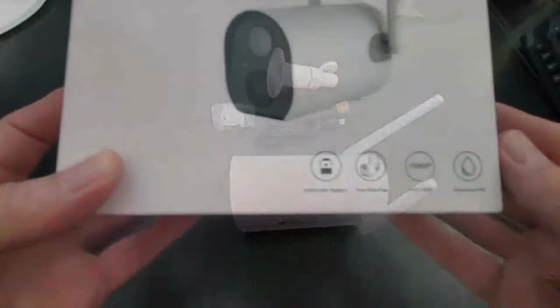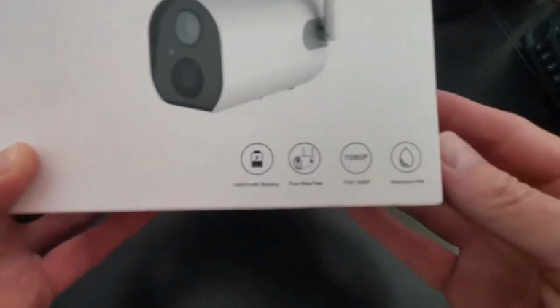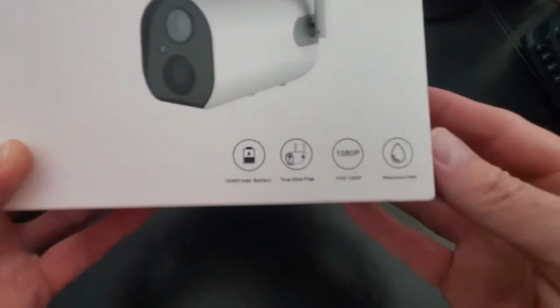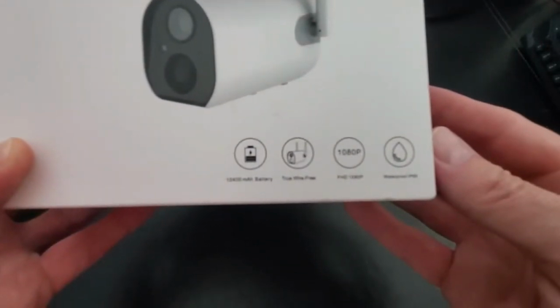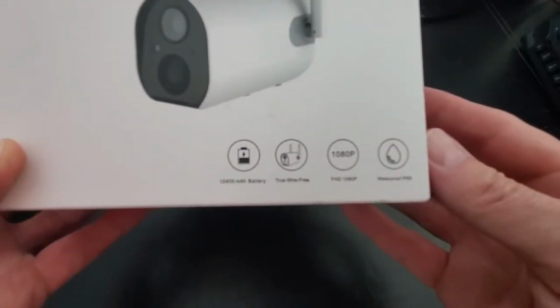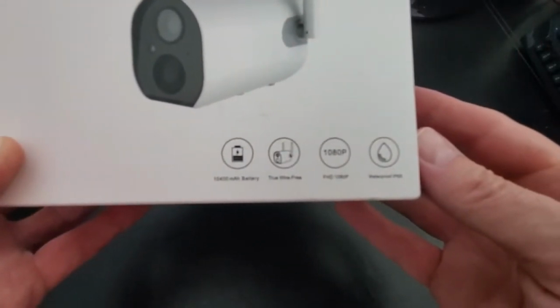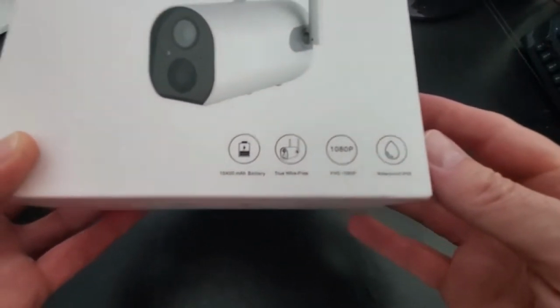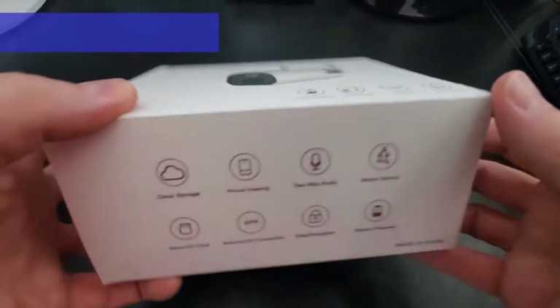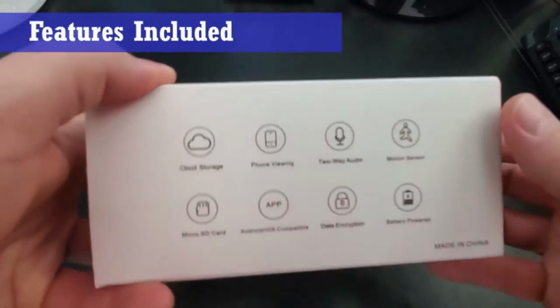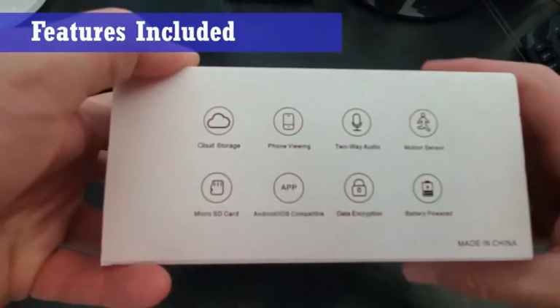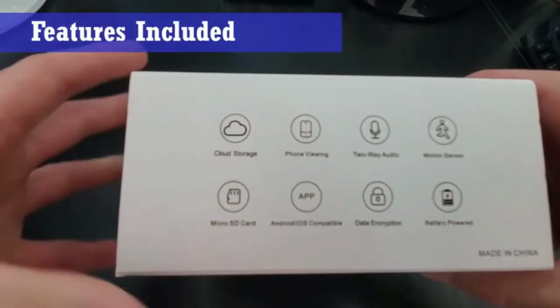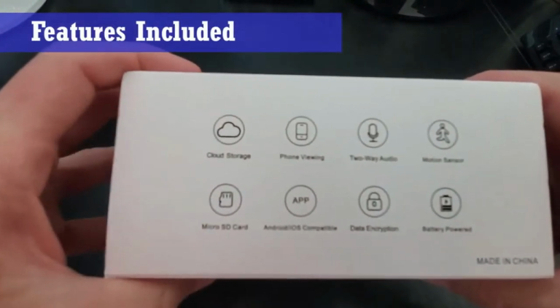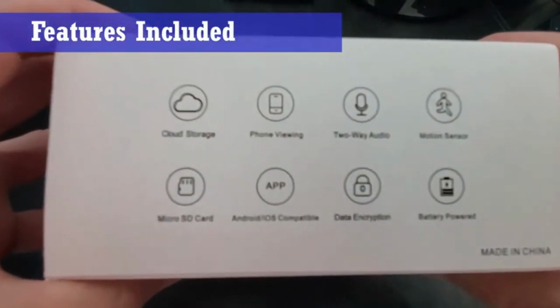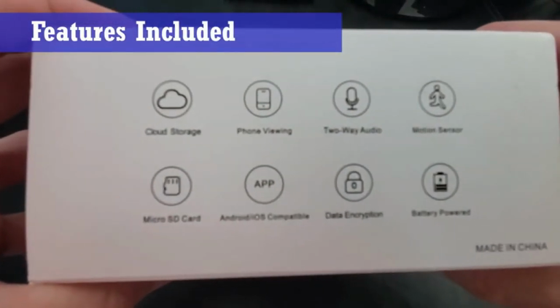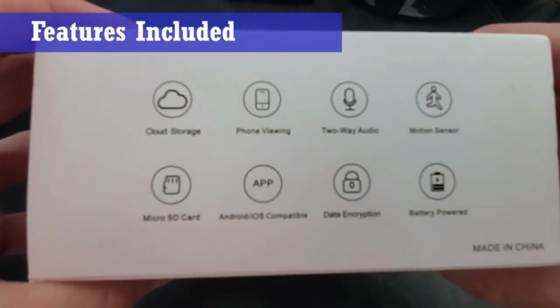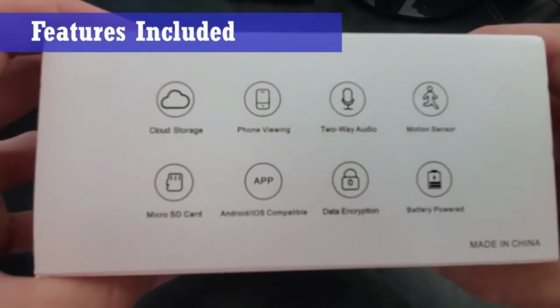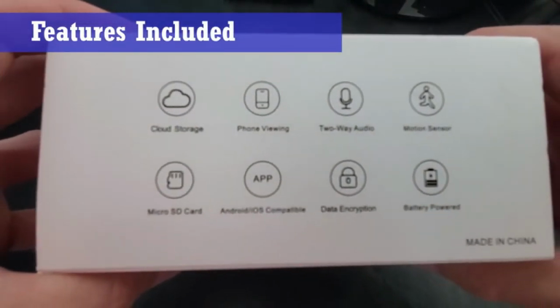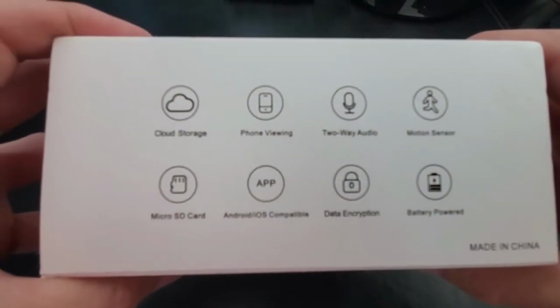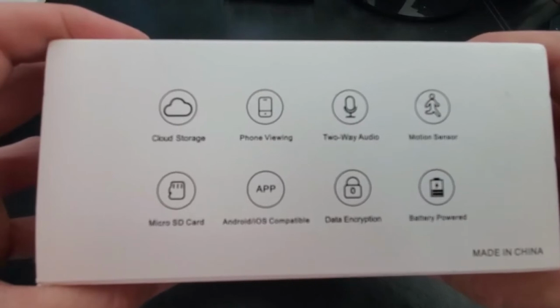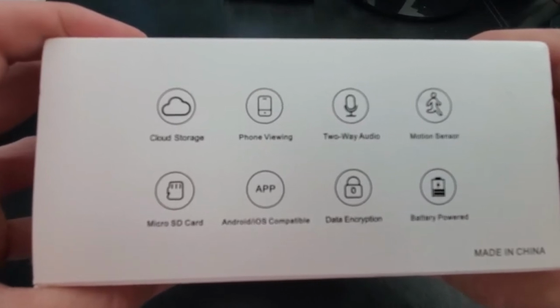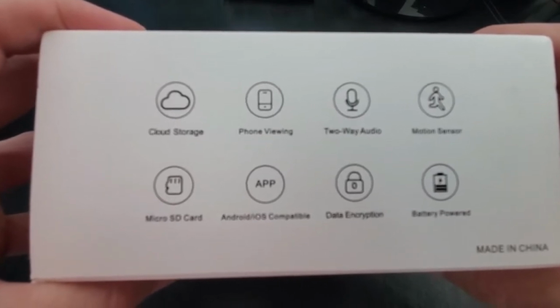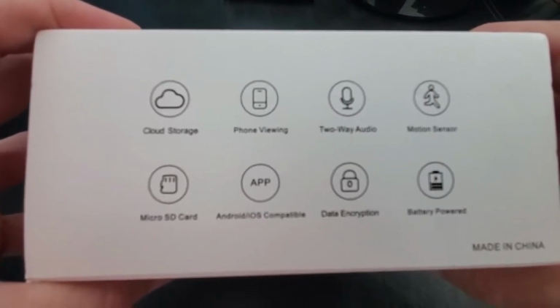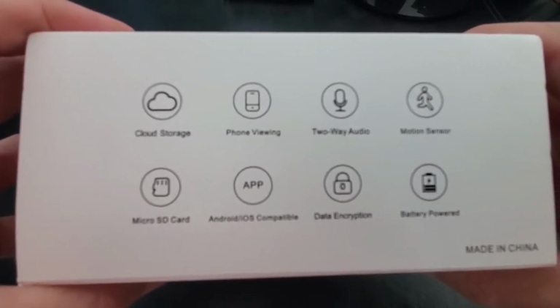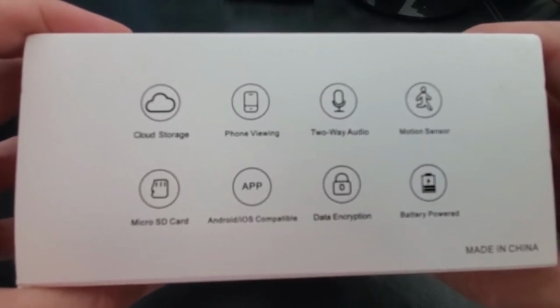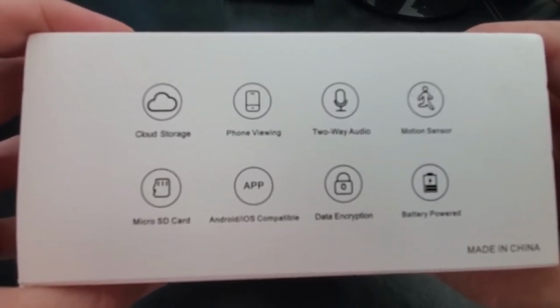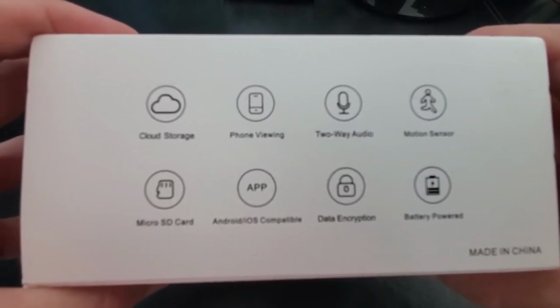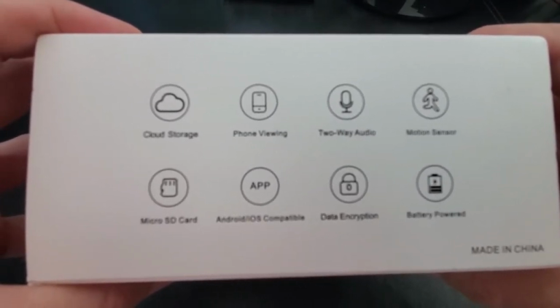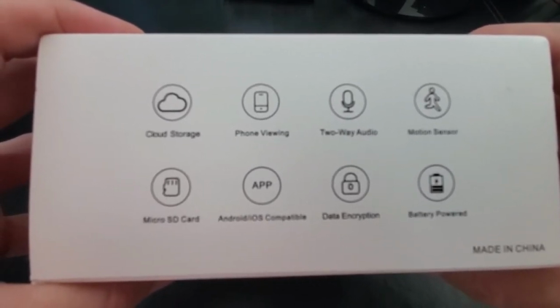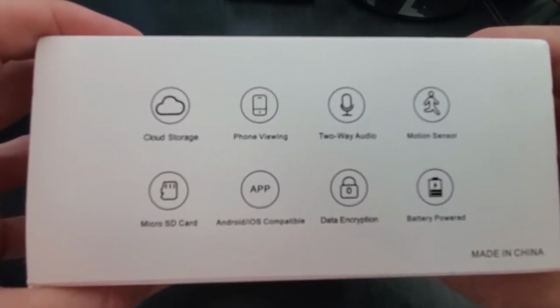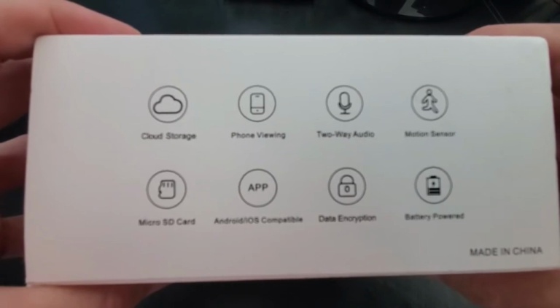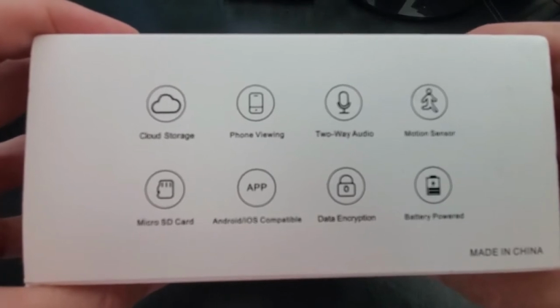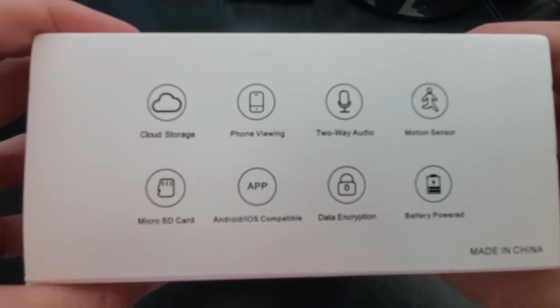The features included with this camera system are cloud storage, phone viewing, two-way audio, motion sensor, micro SD card, and Android and iOS compatibility. It also has data encryption and is battery powered.